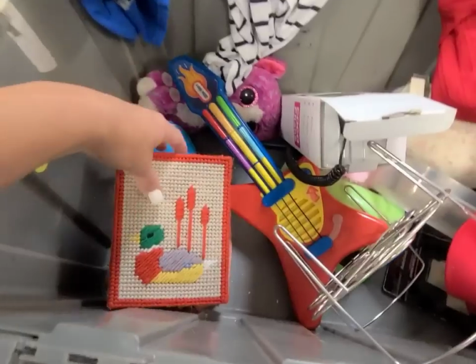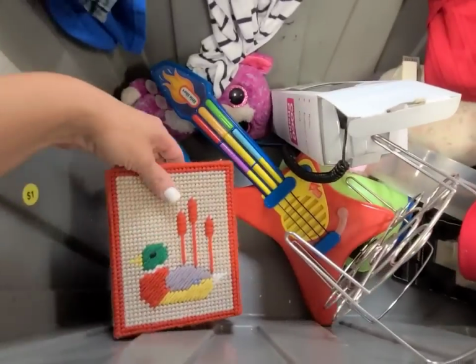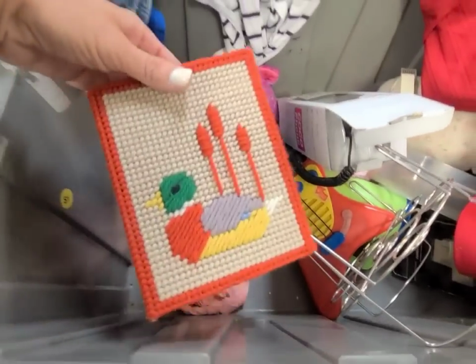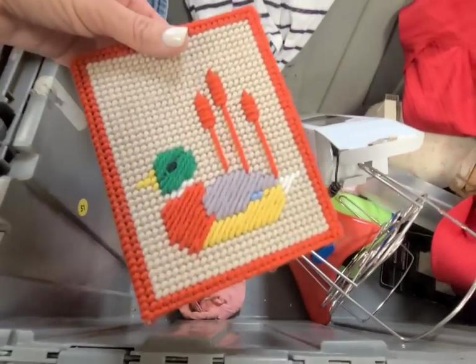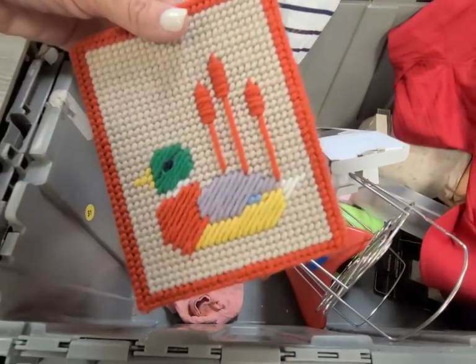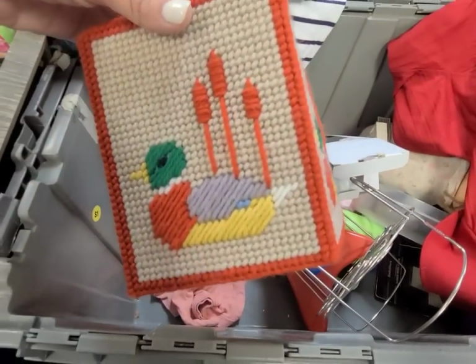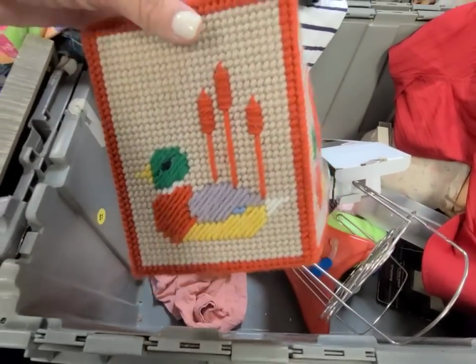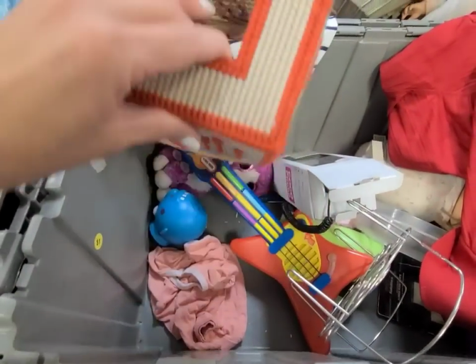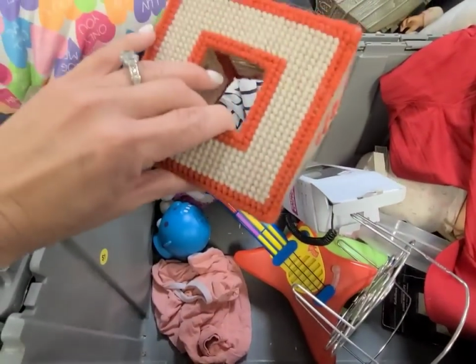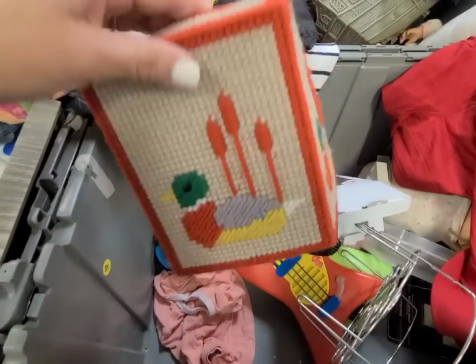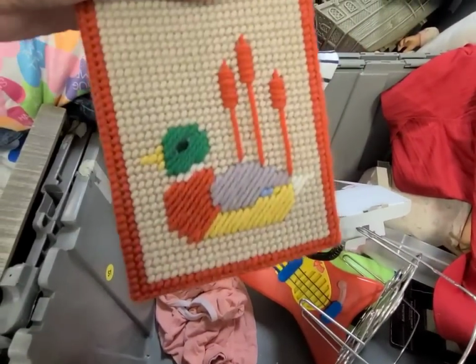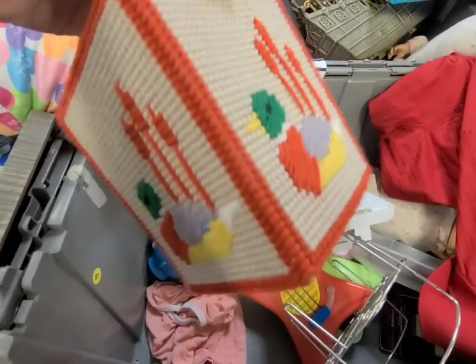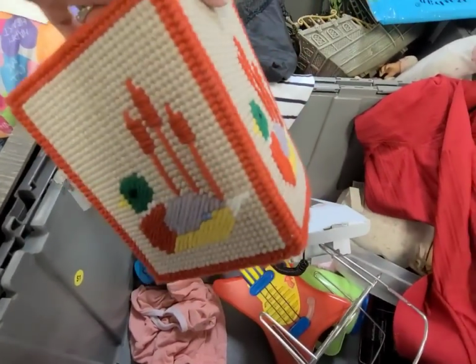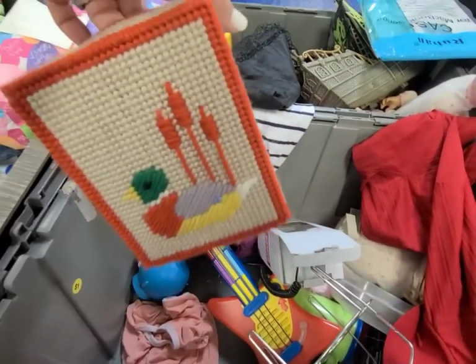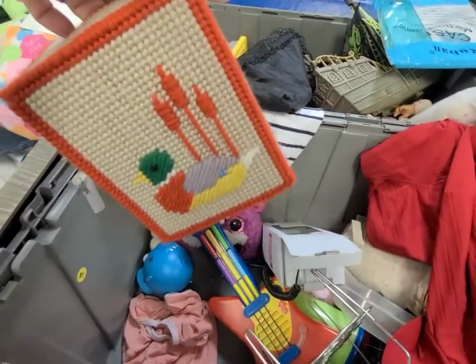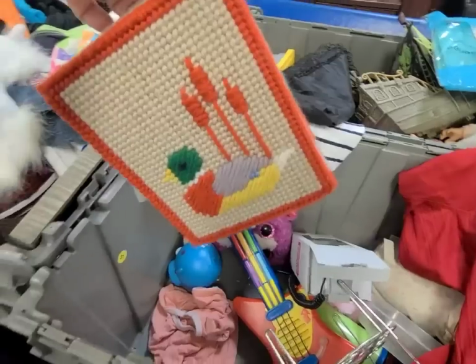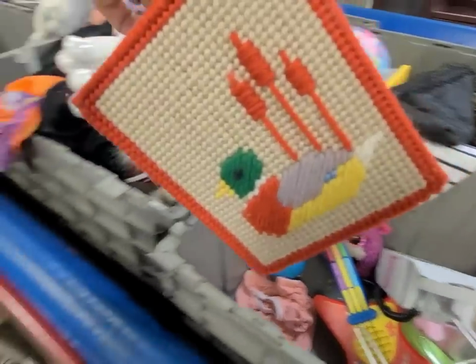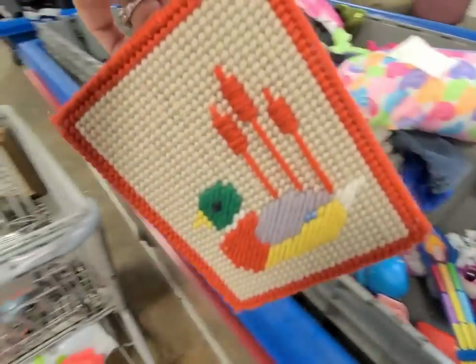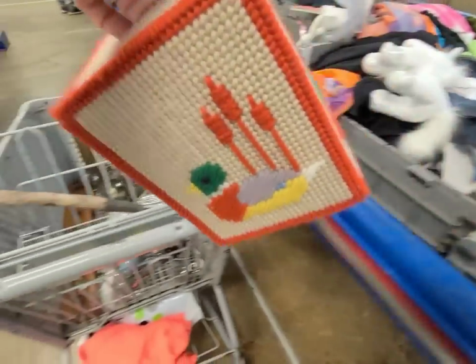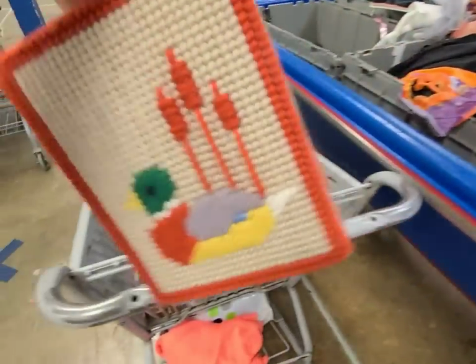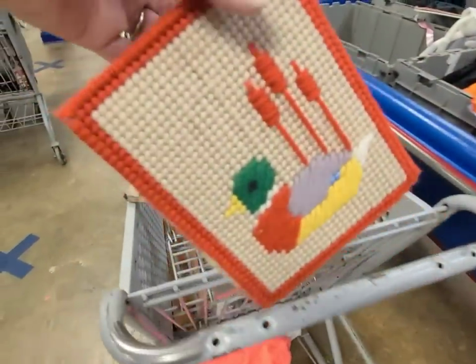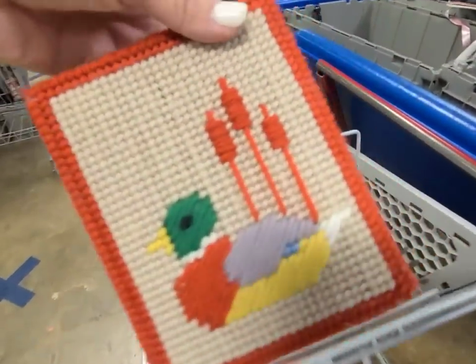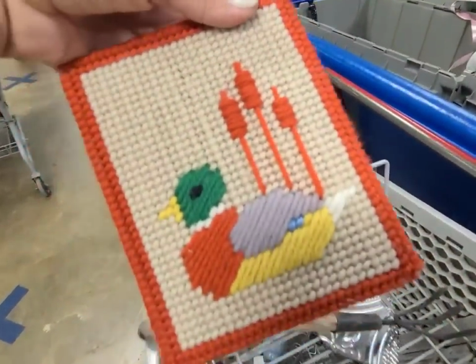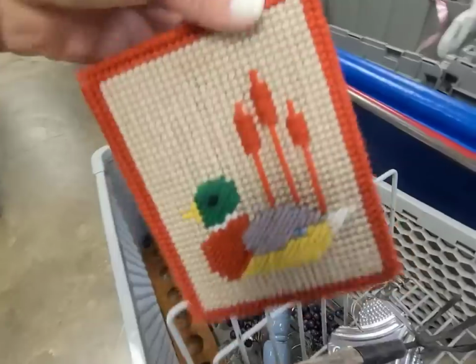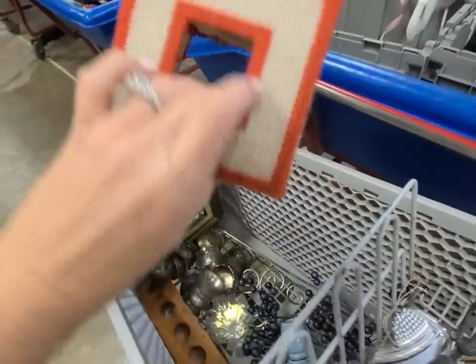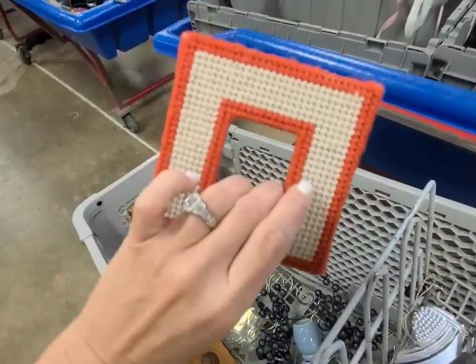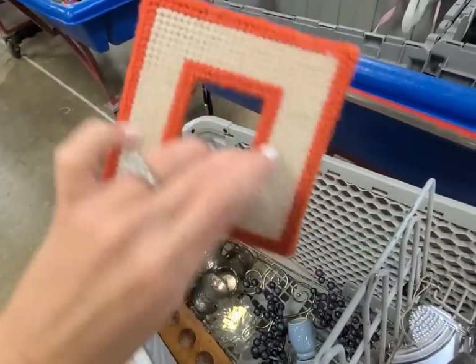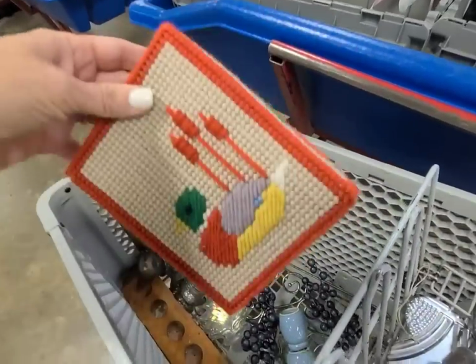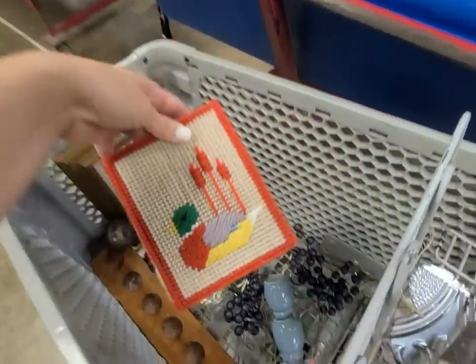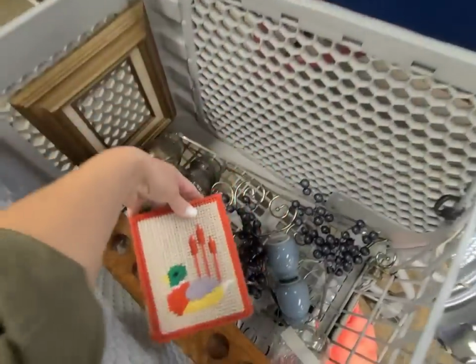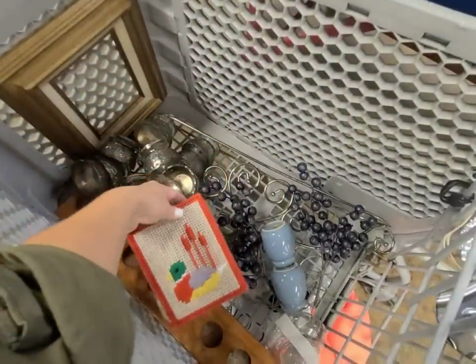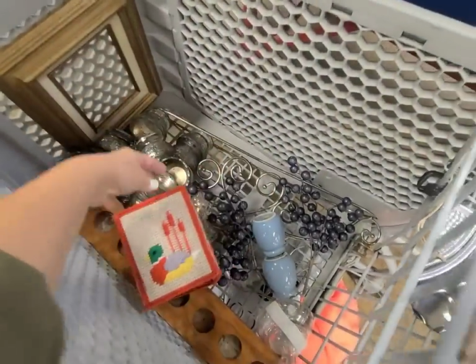Look at this cute little handmade piece. This would be so cute in a little boy's room with a hunting theme. I love this — I'm gonna rescue that.